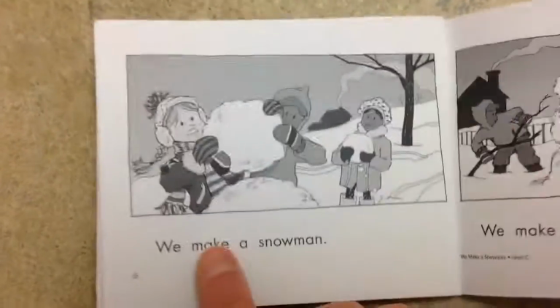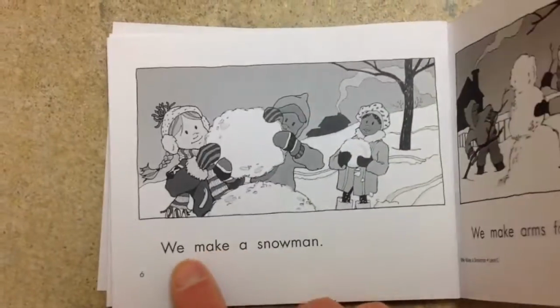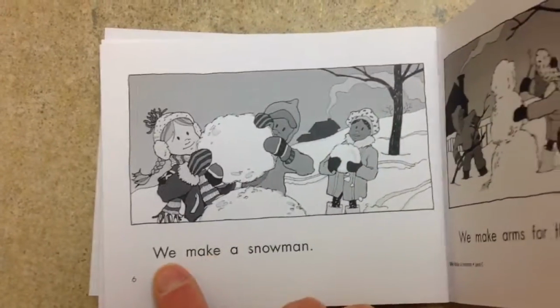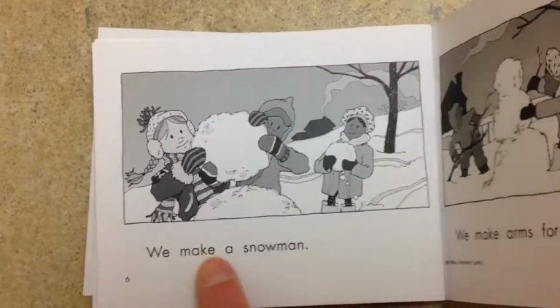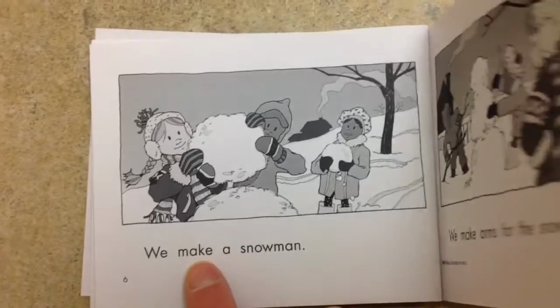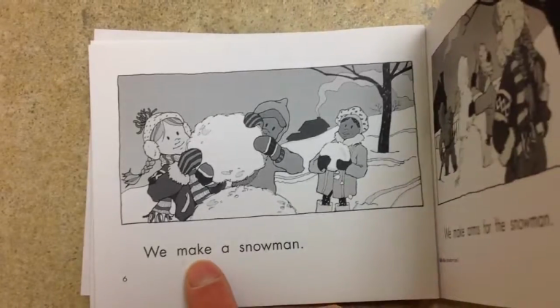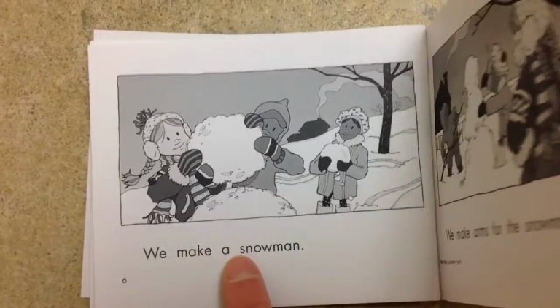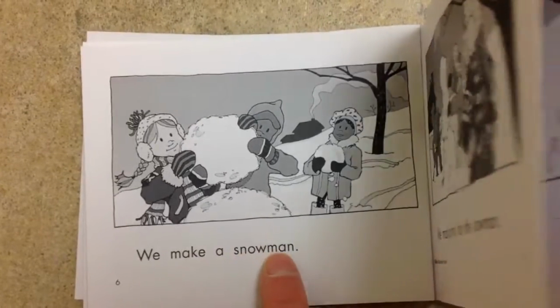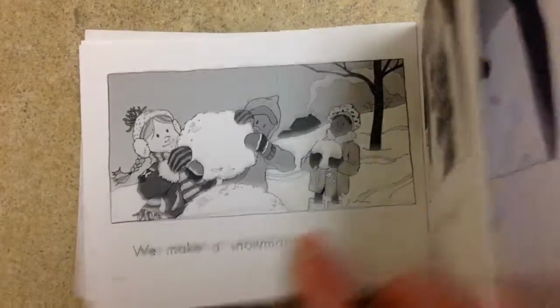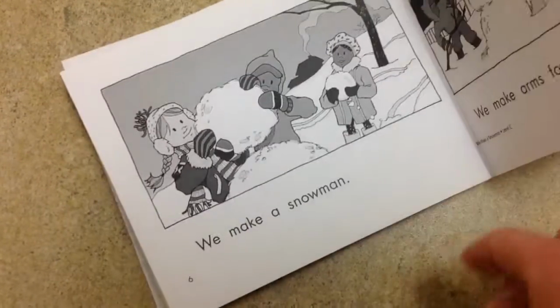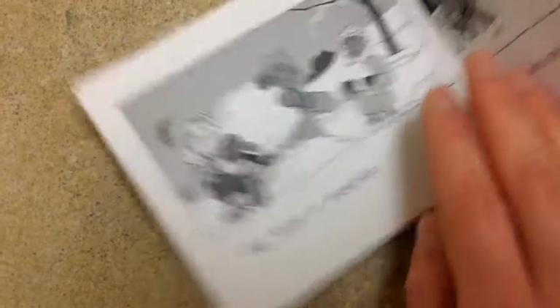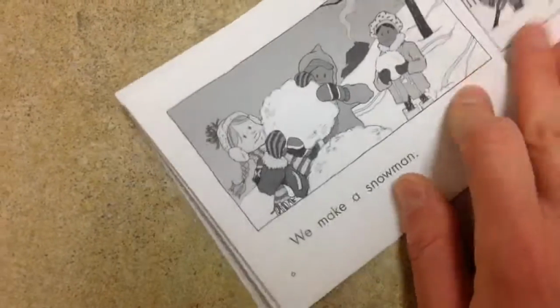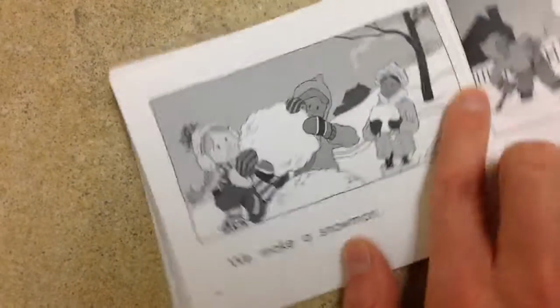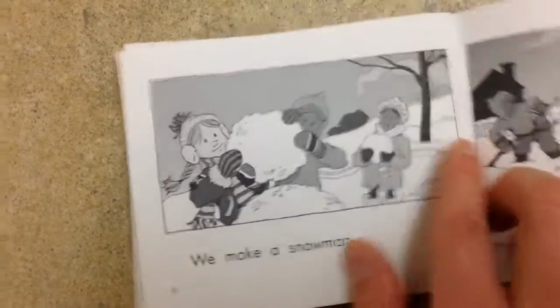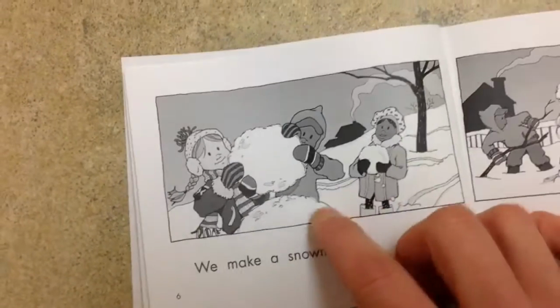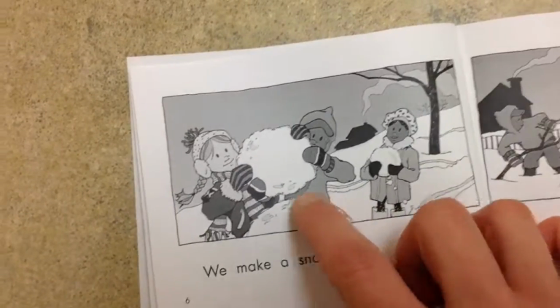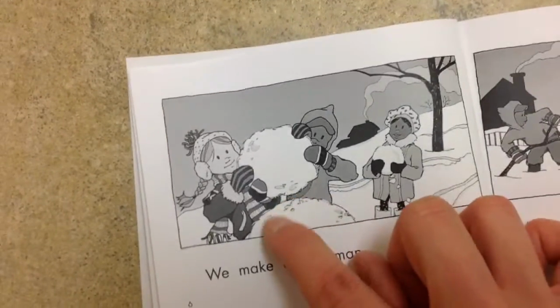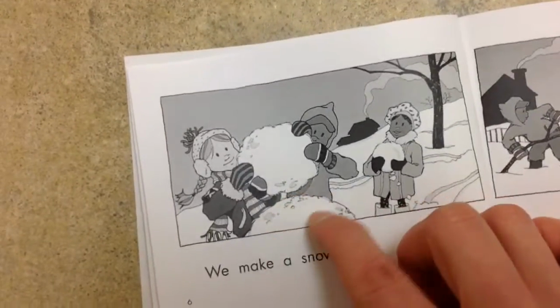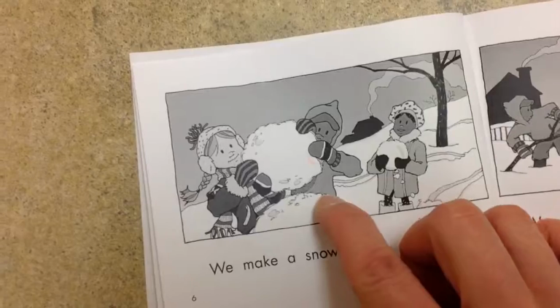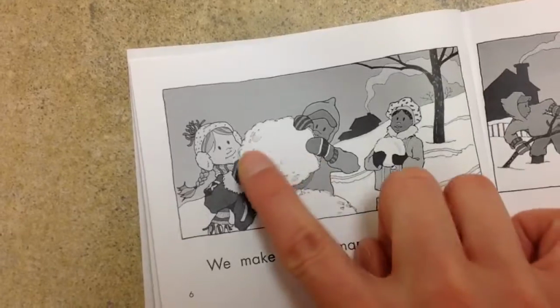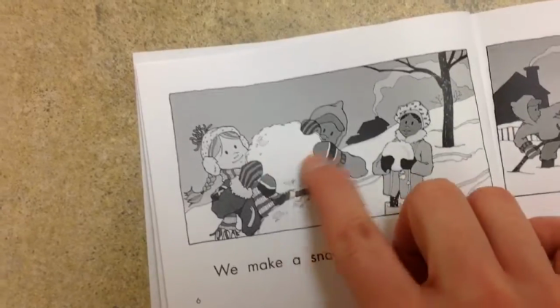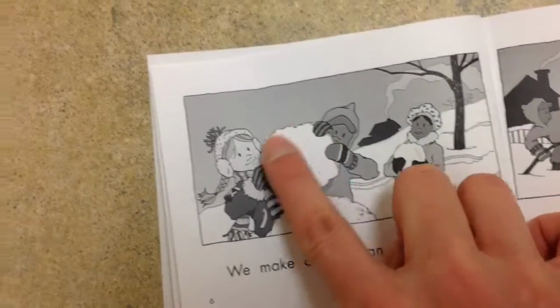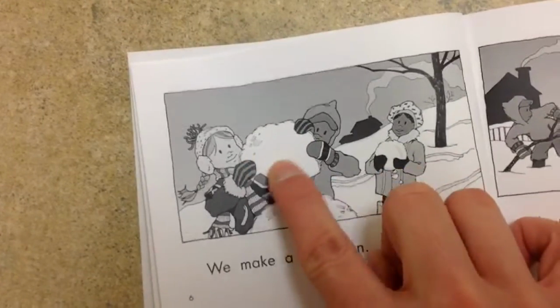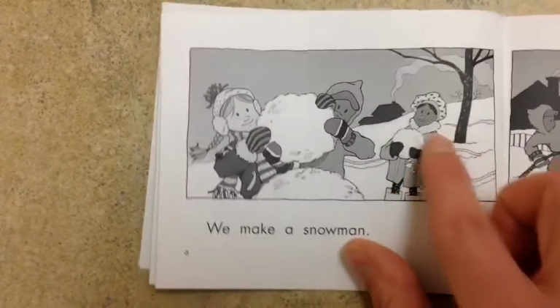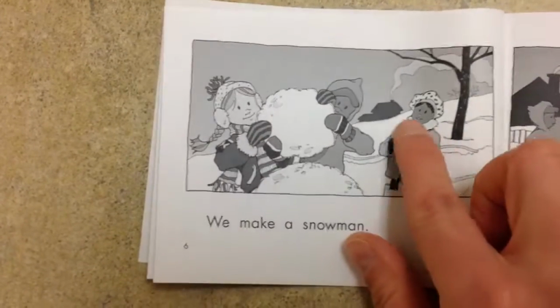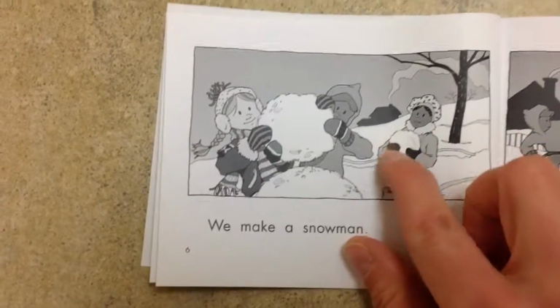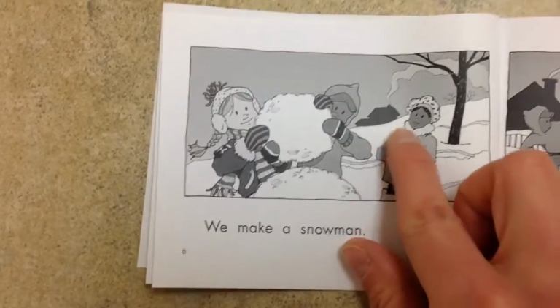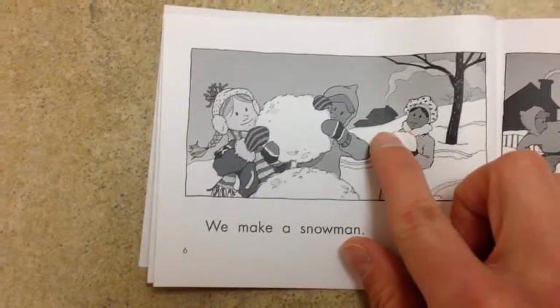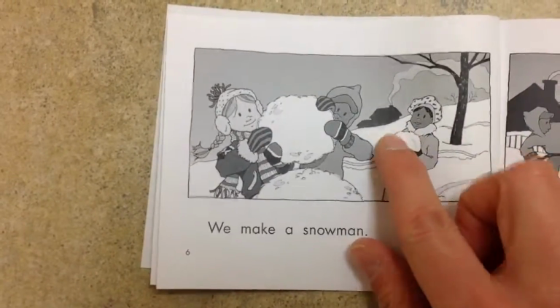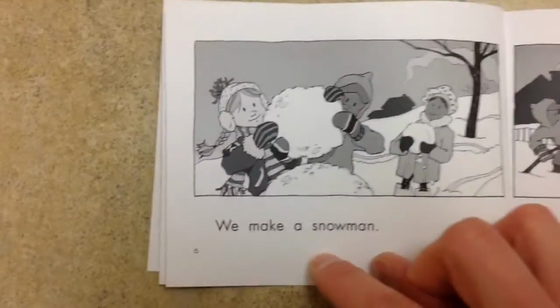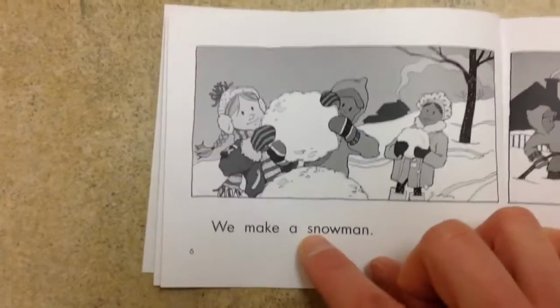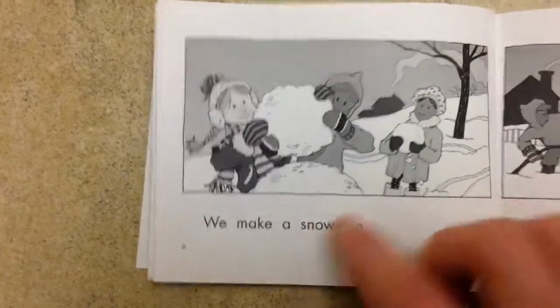We make a snowman. I see one circle, two circles, three circles. That's the snowman.